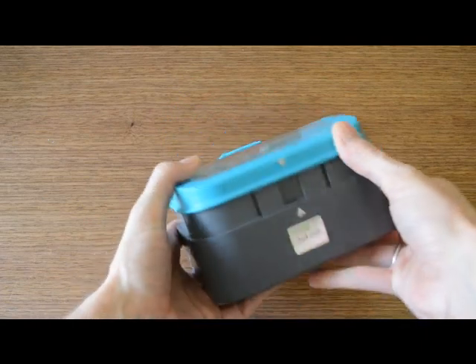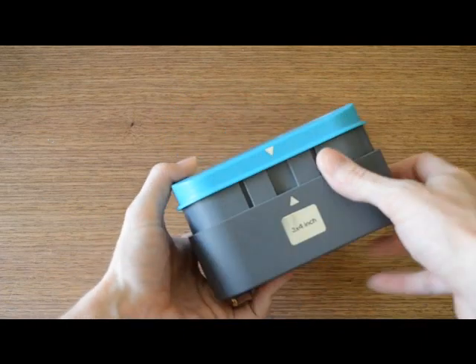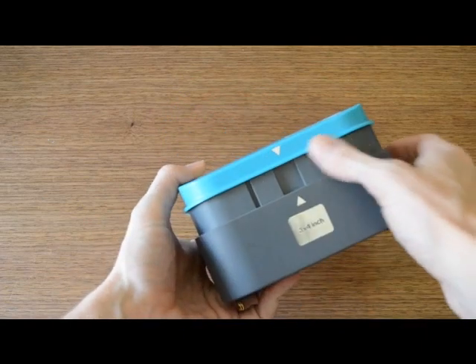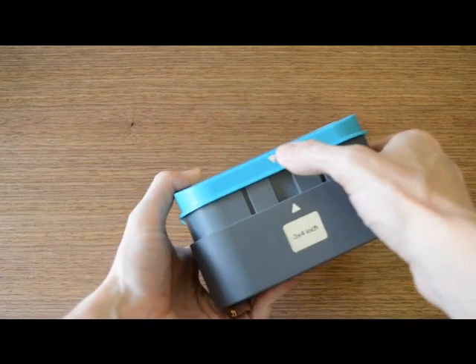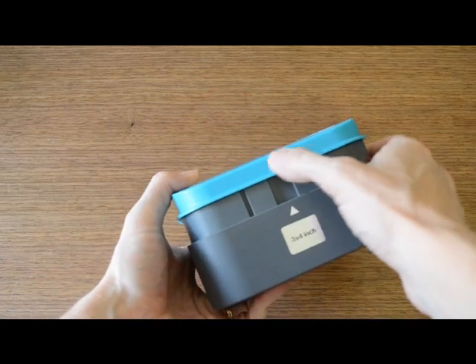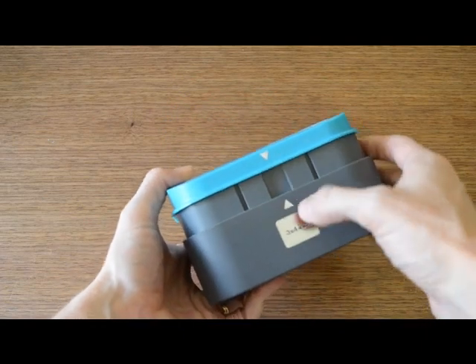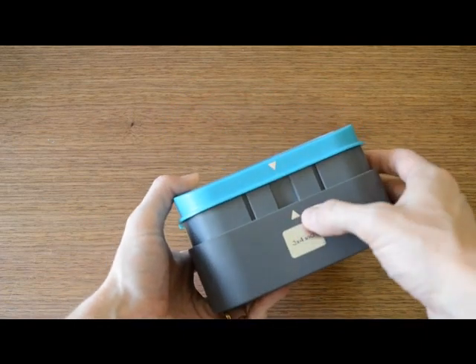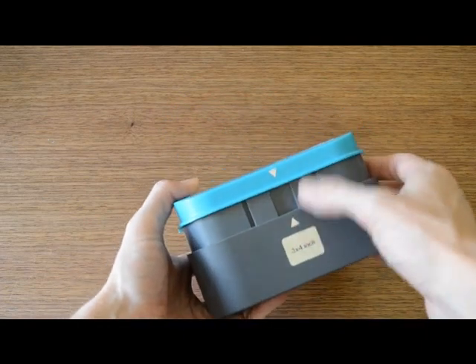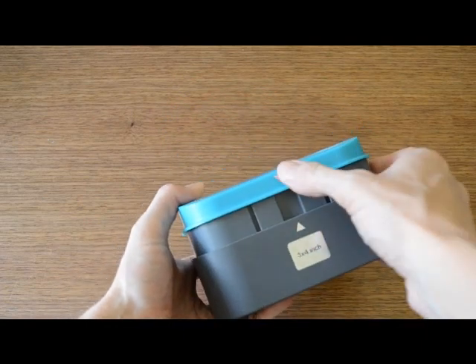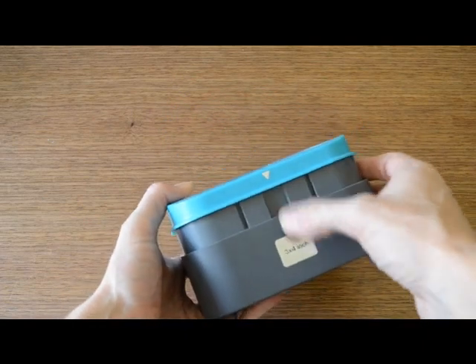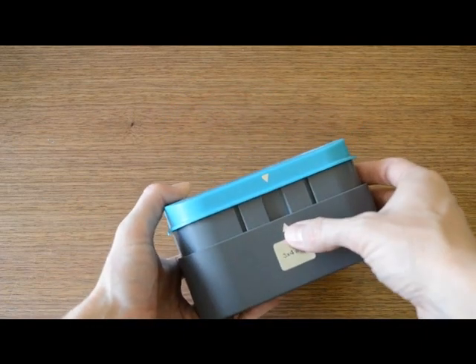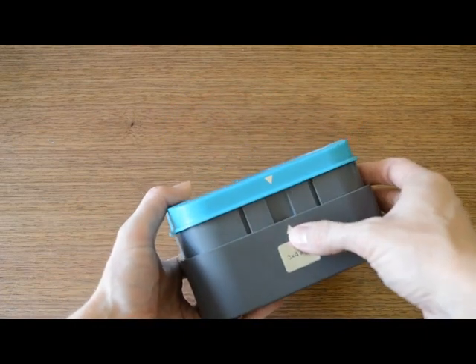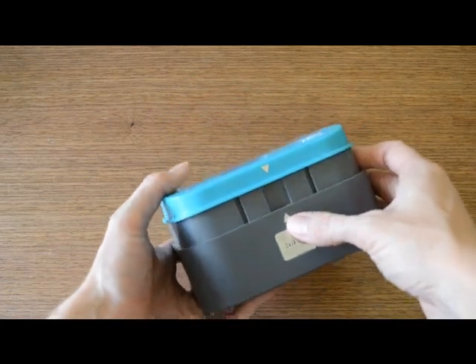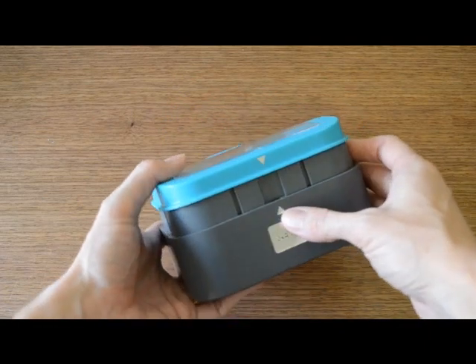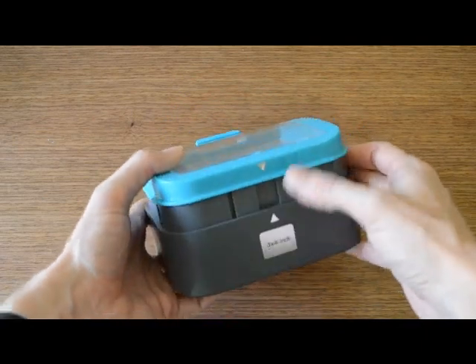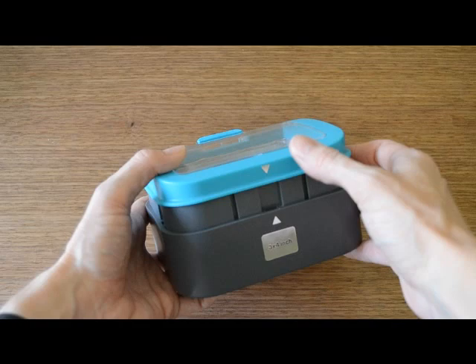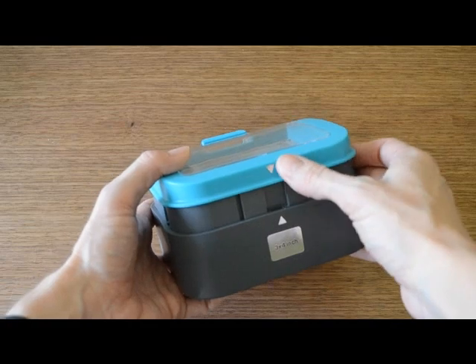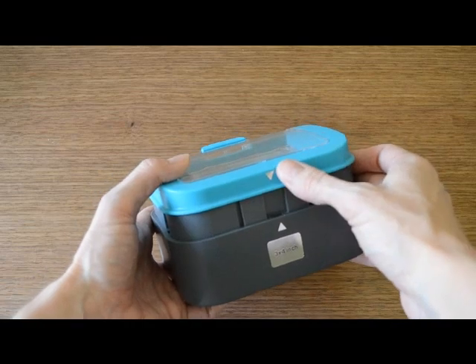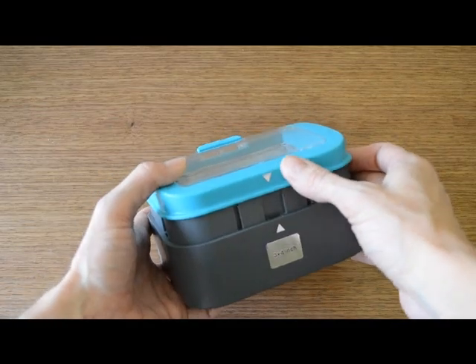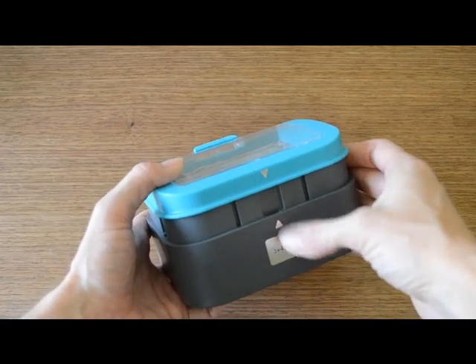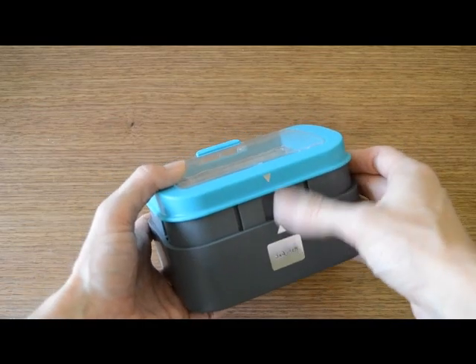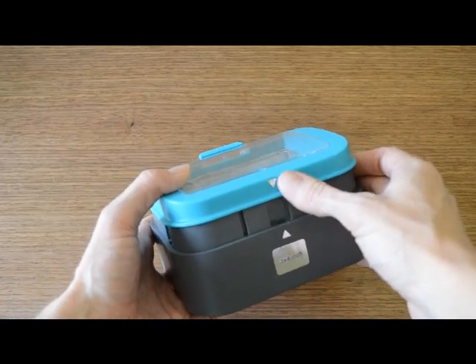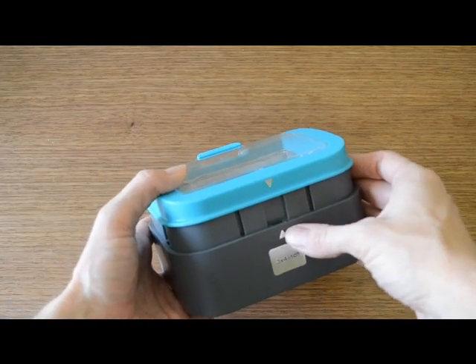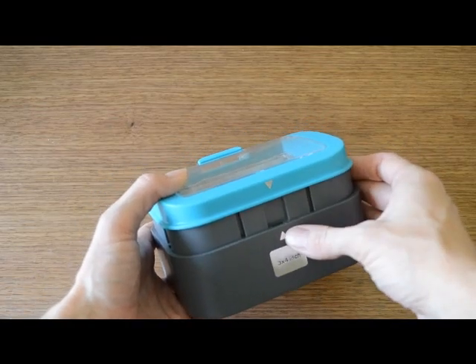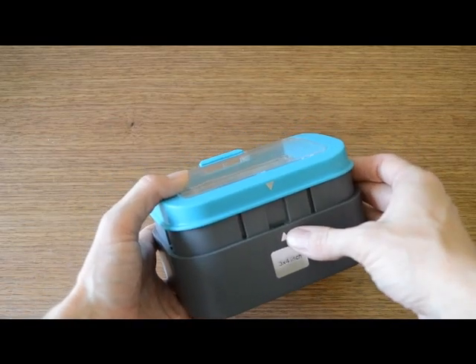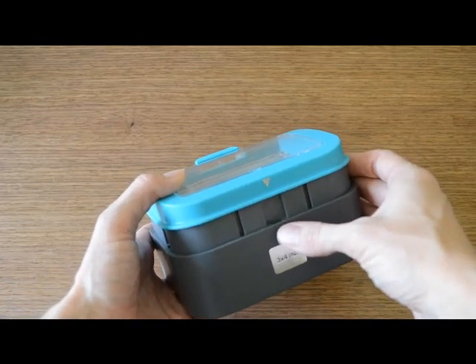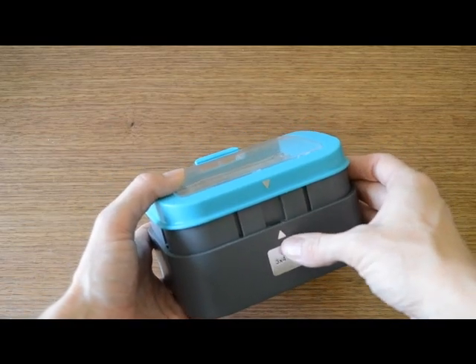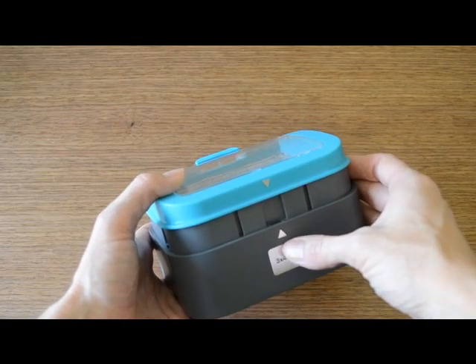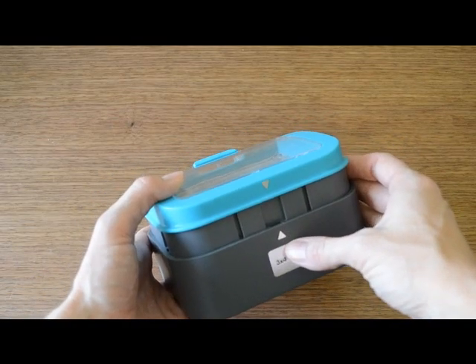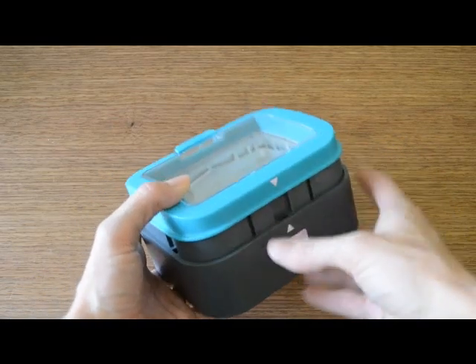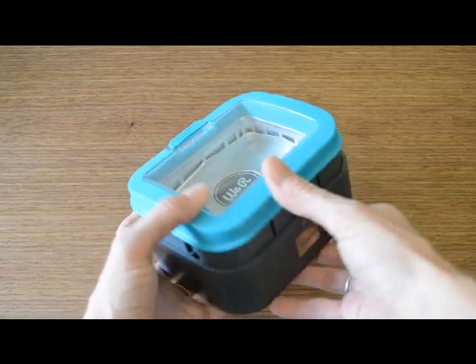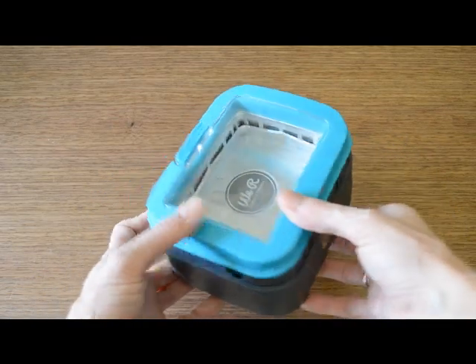On the other side you'll notice there are arrows that indicate which direction the frame needs to be attached to the base so the magnets line up properly.